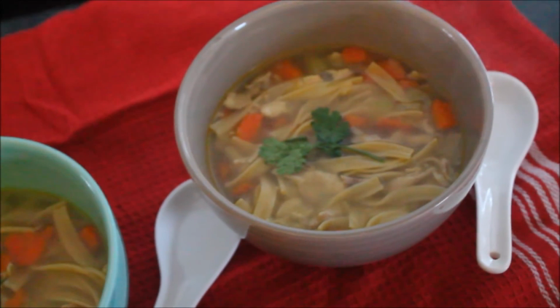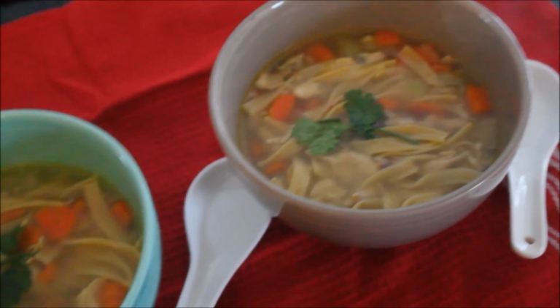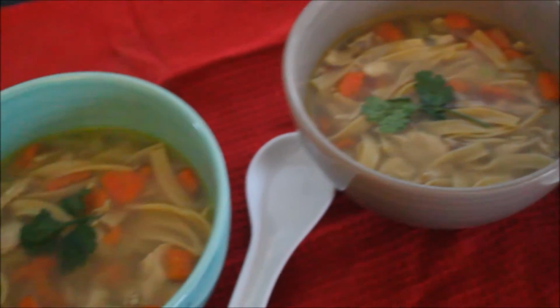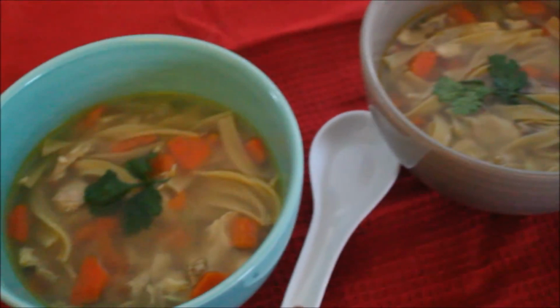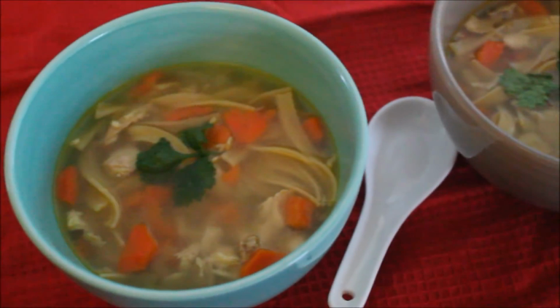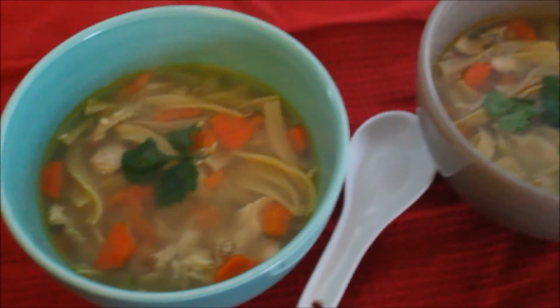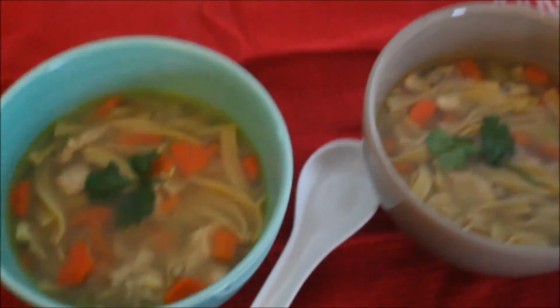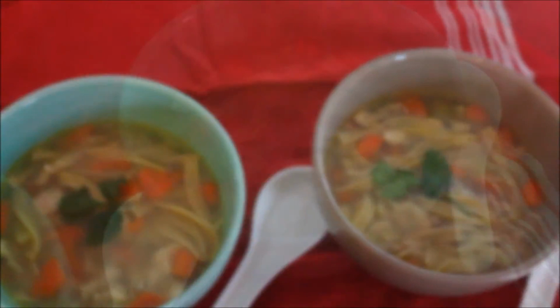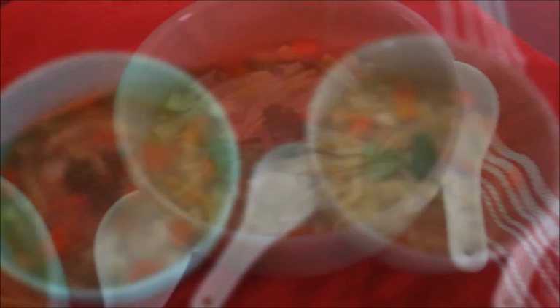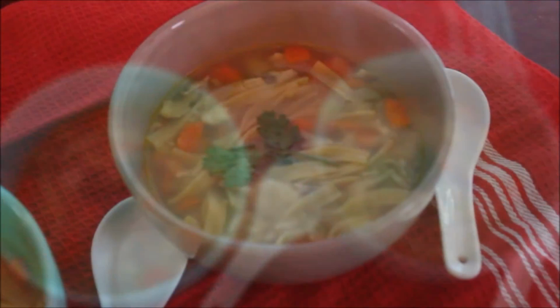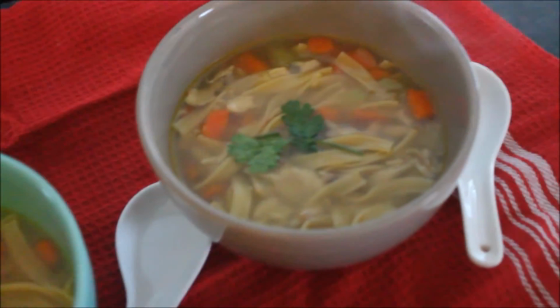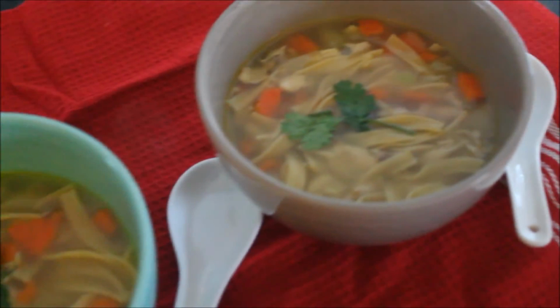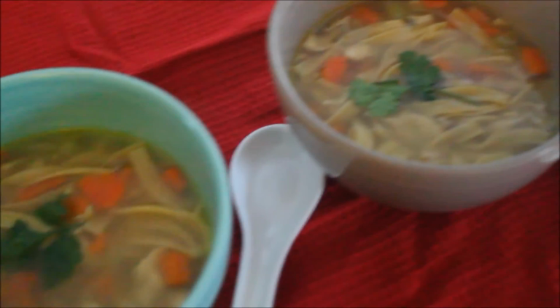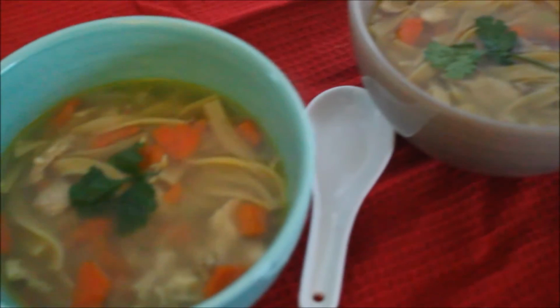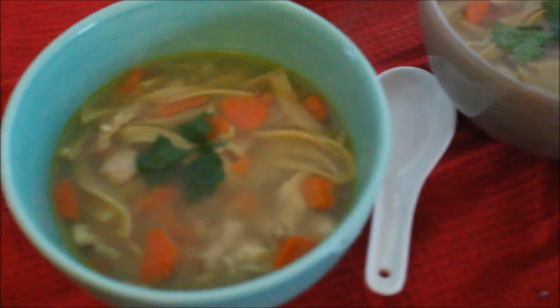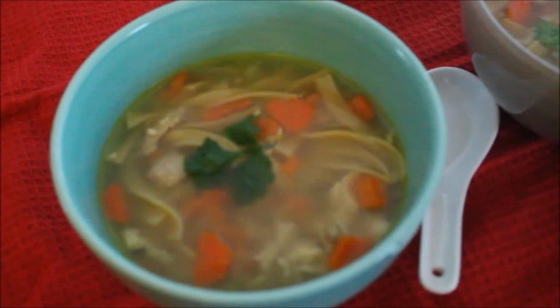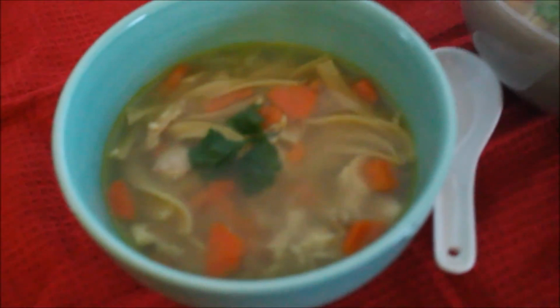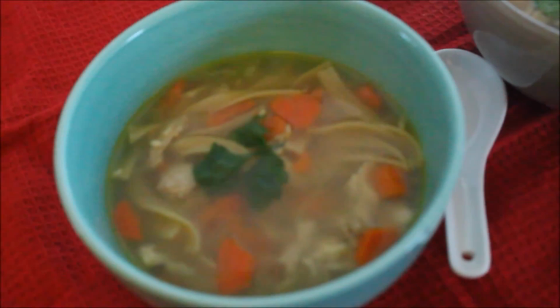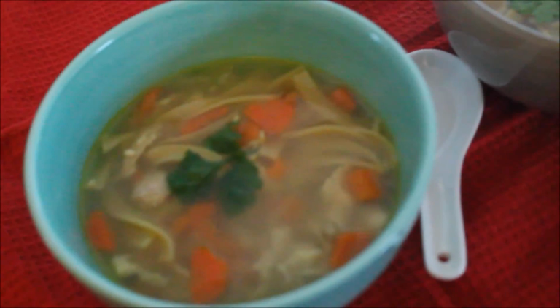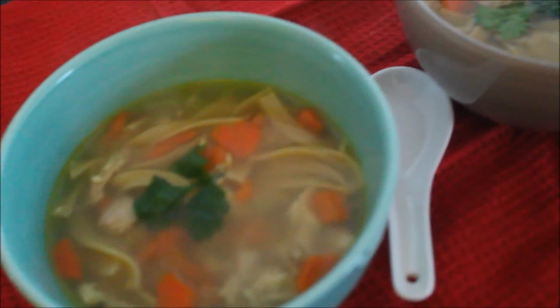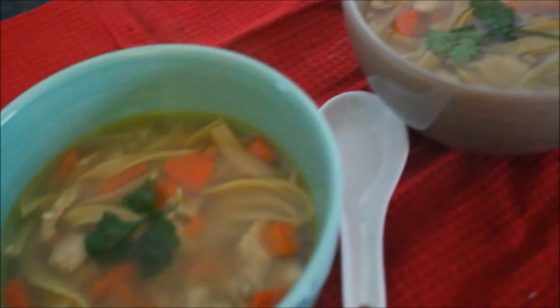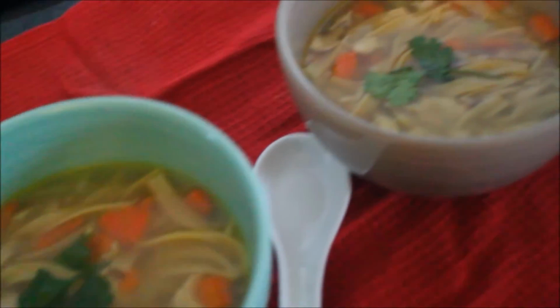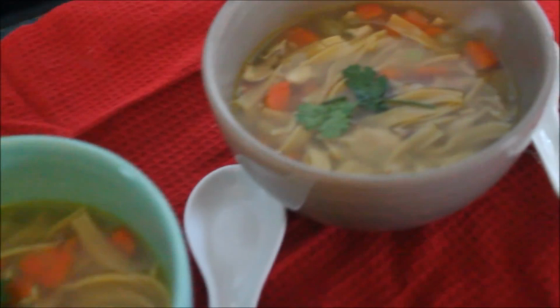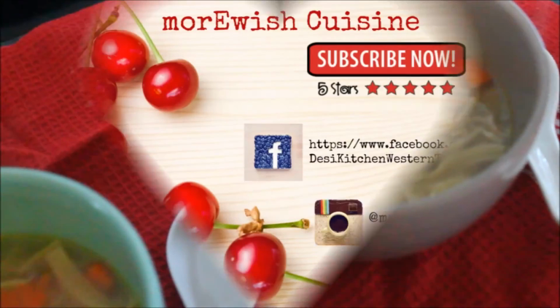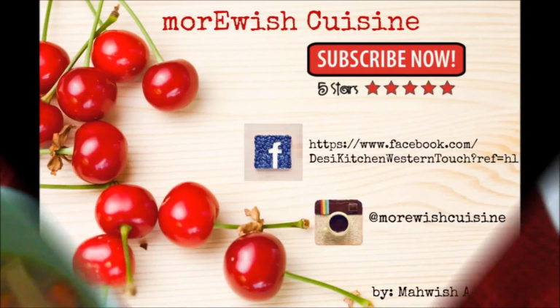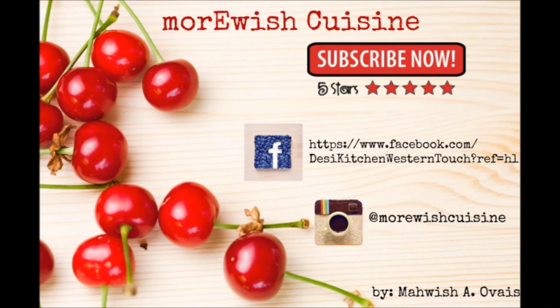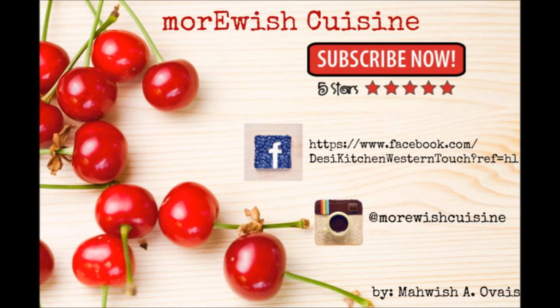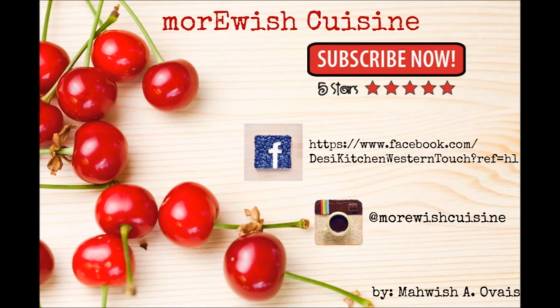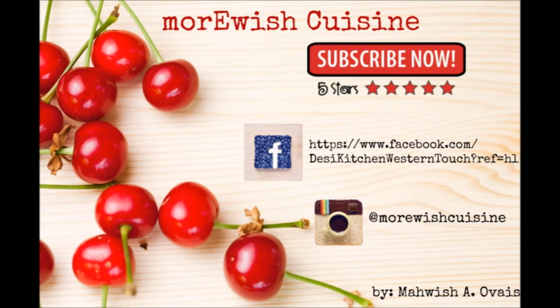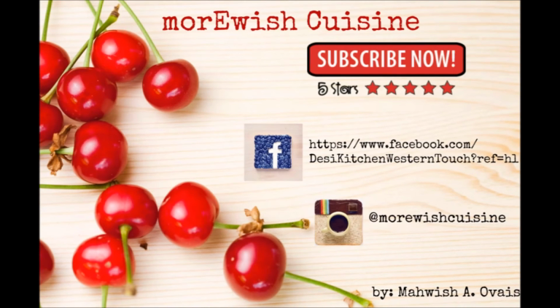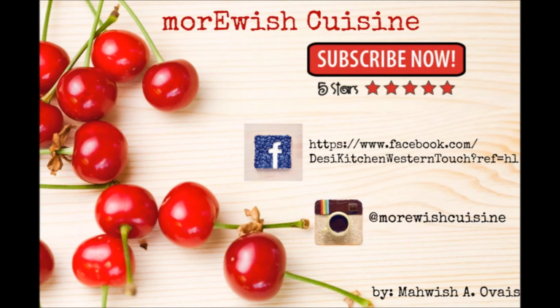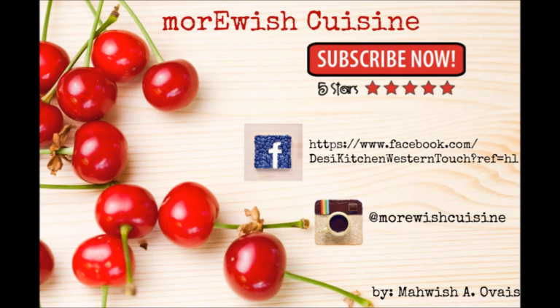If you like this recipe or make it at home, please let me know. And let me know if you want to learn something else — I'll try to make it happen. Once again, thank you so much for watching. If you haven't already, don't forget to subscribe for more videos and updates.